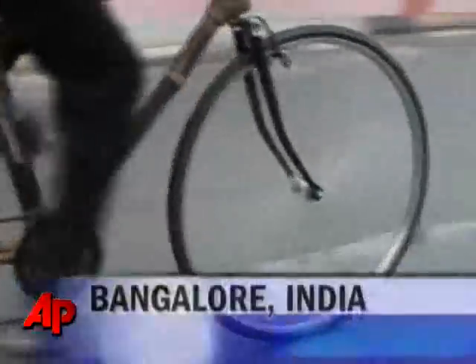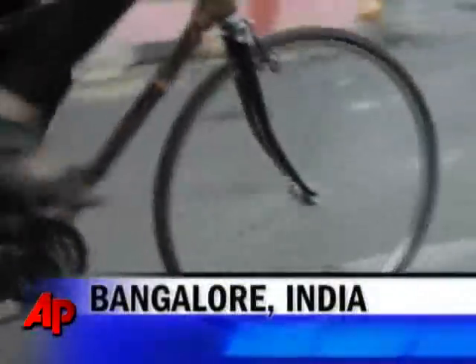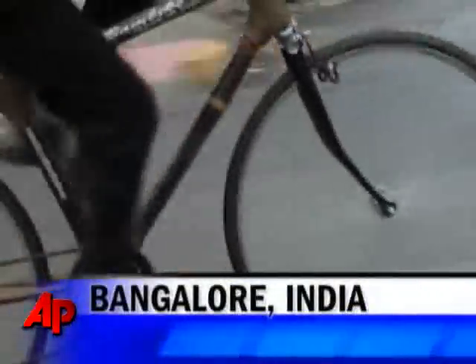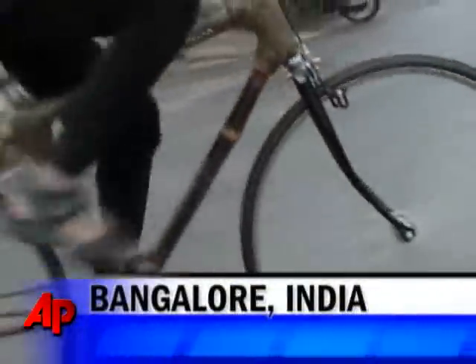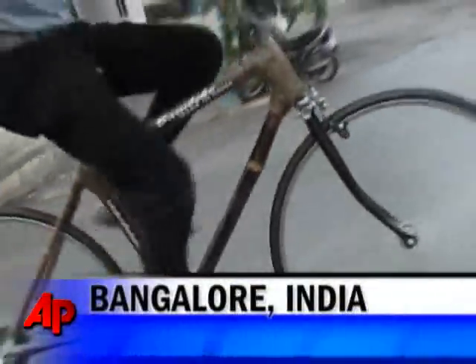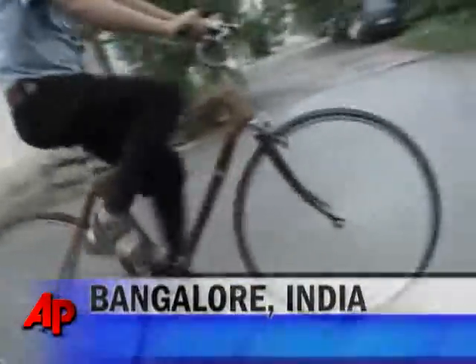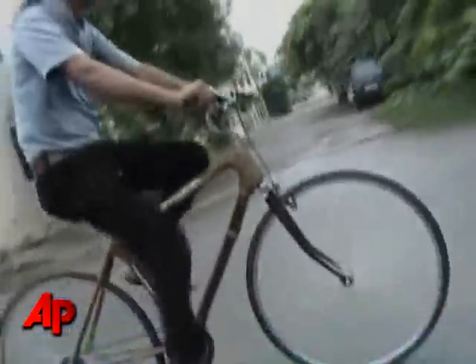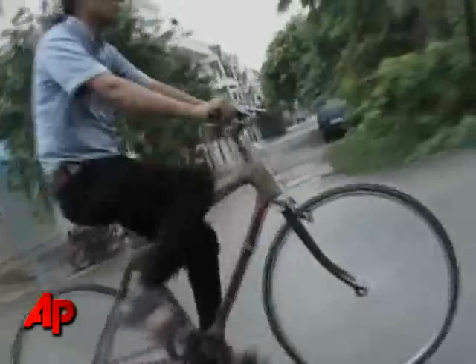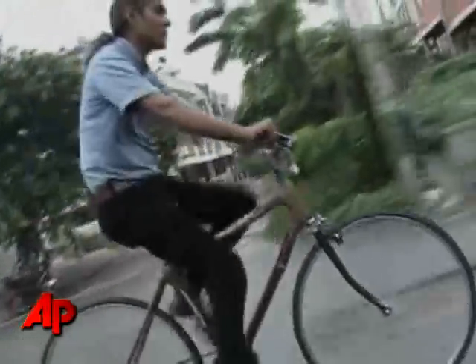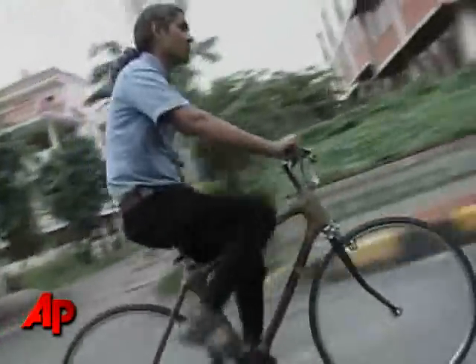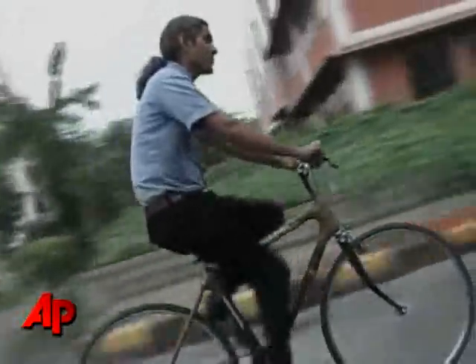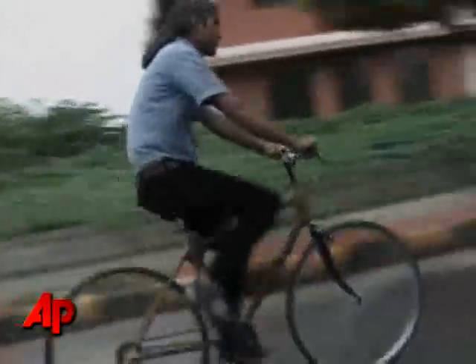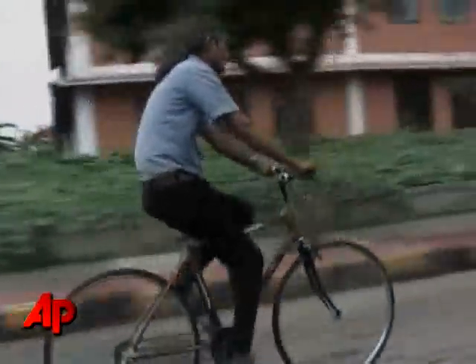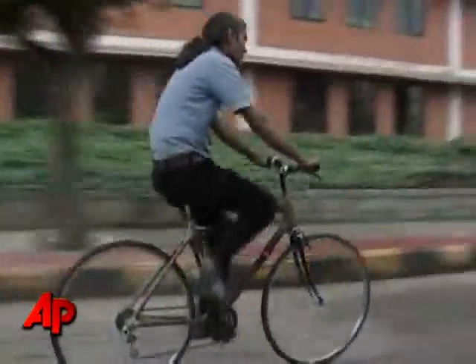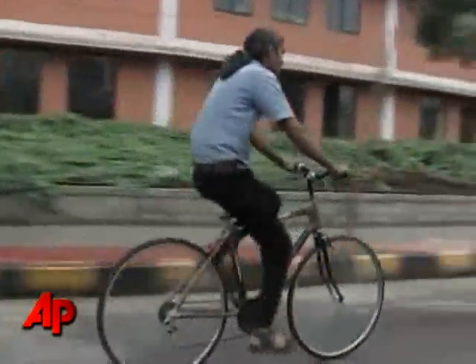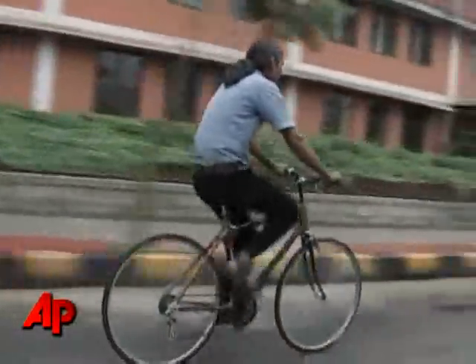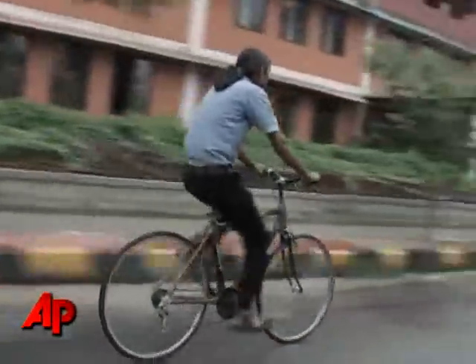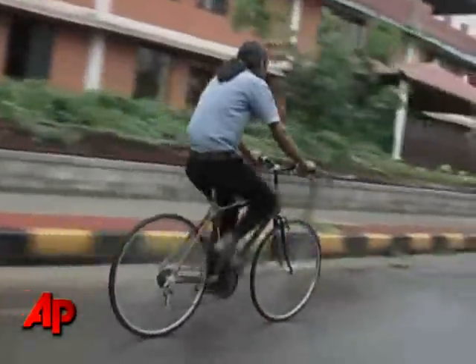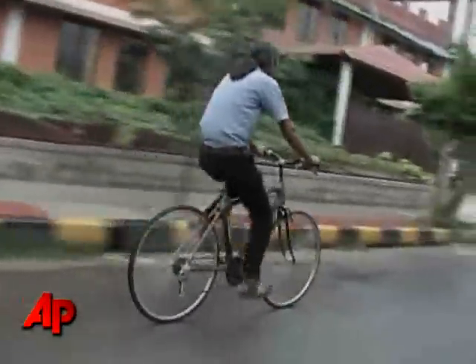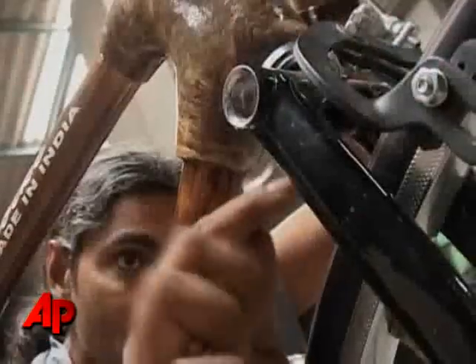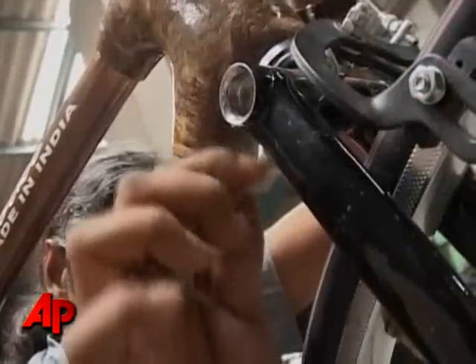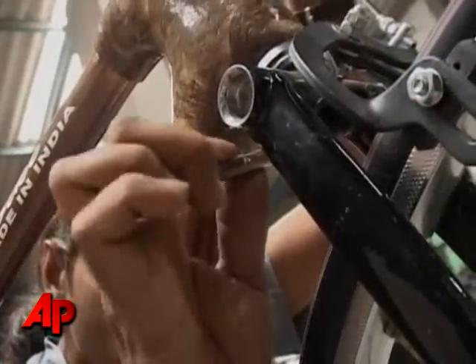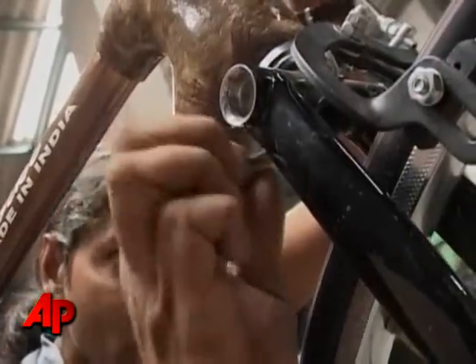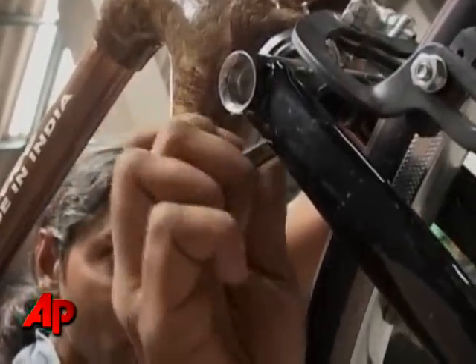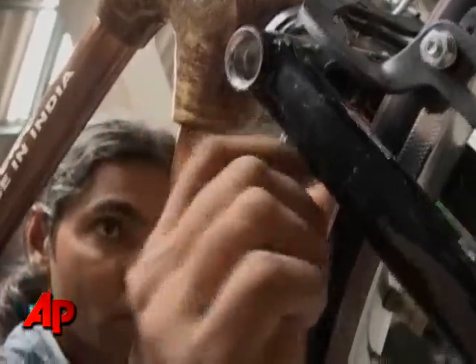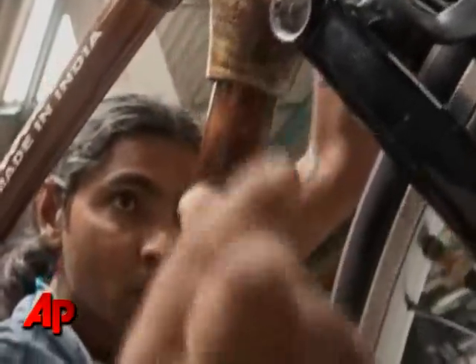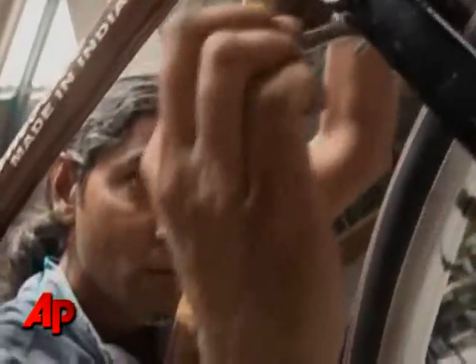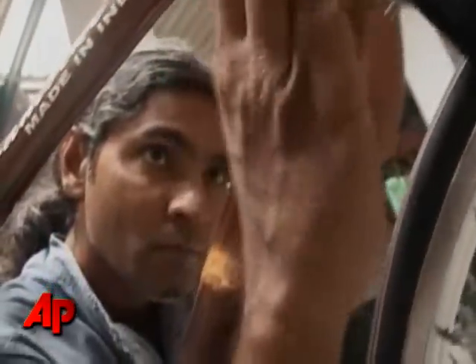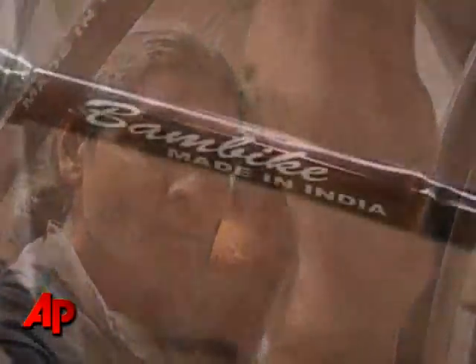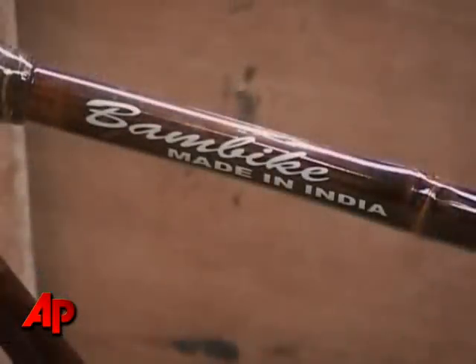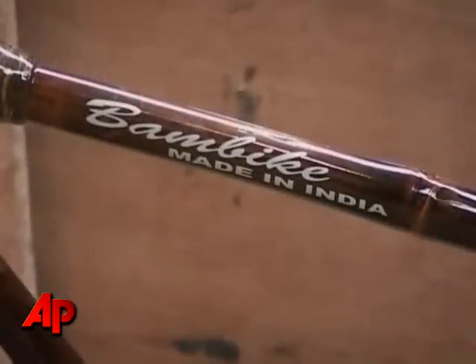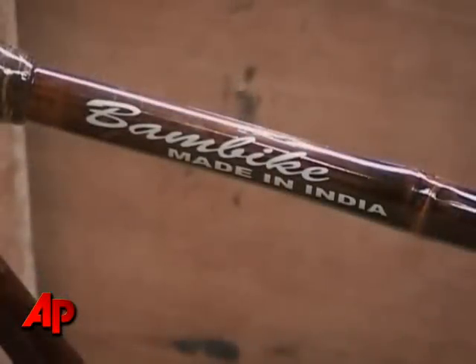Vijay Sharma is hoping to take the environmentally friendly appeal of the bicycle to a whole new level. To do that, he's combined raw bamboo with conventional bicycle parts. The result is the BAM bike.